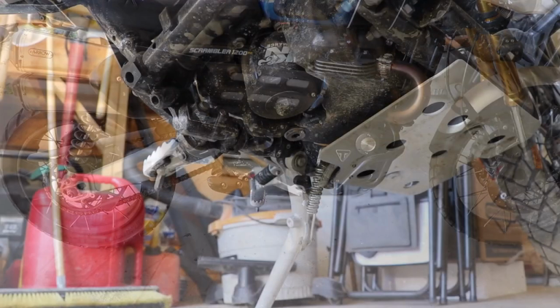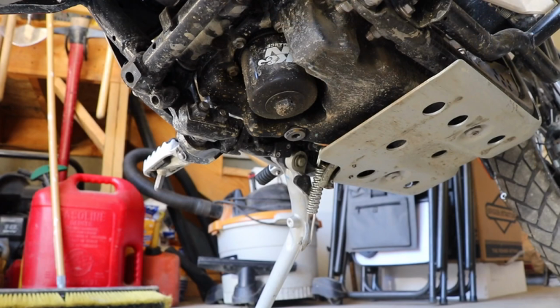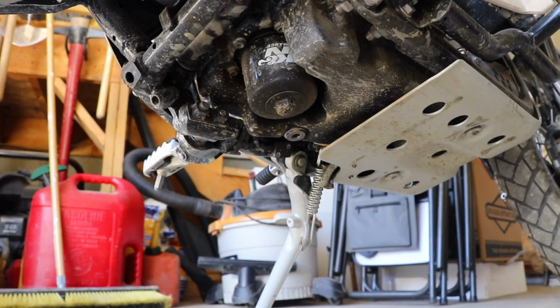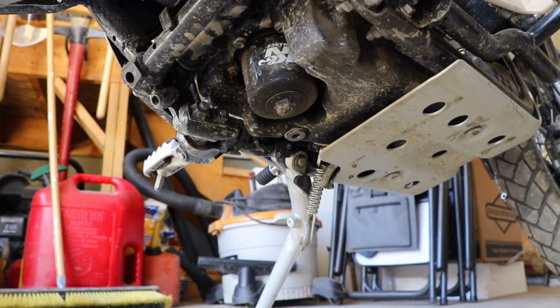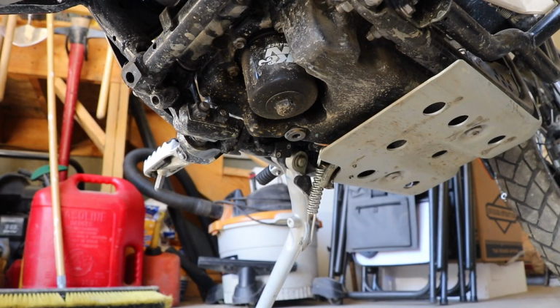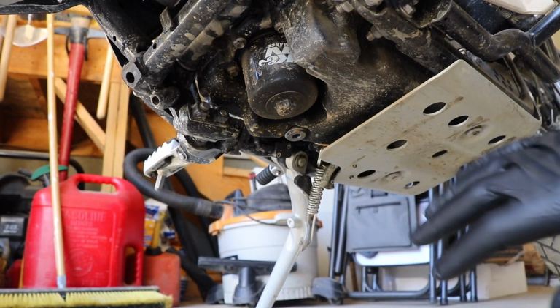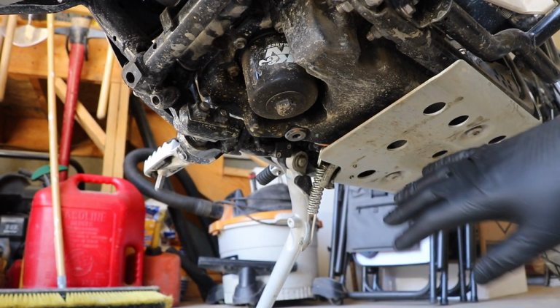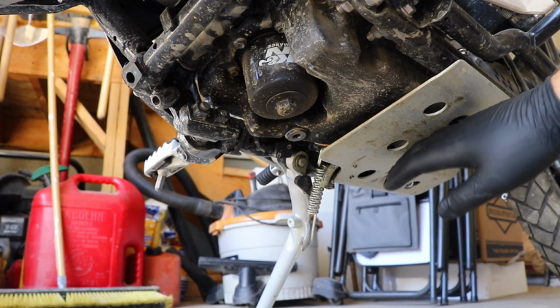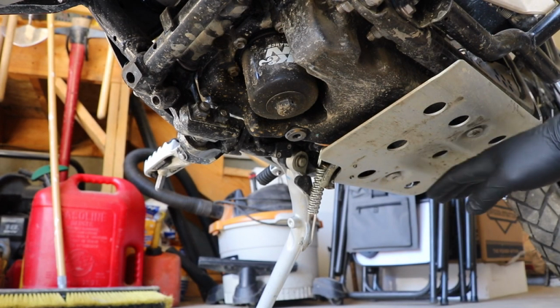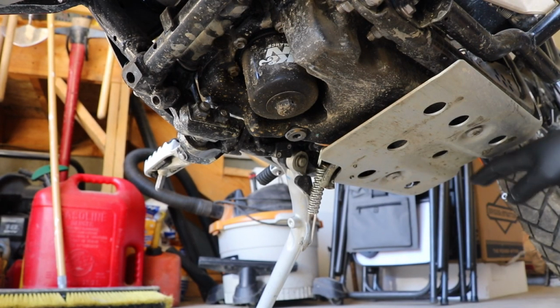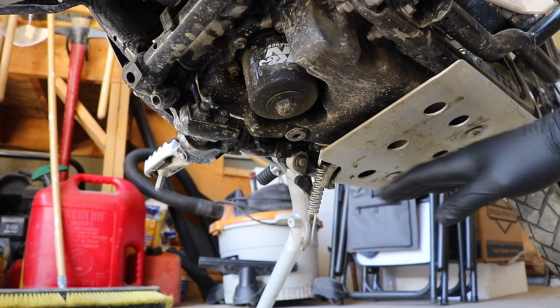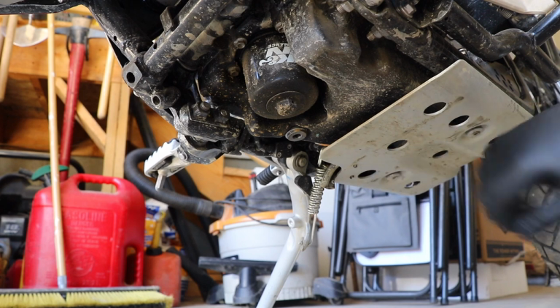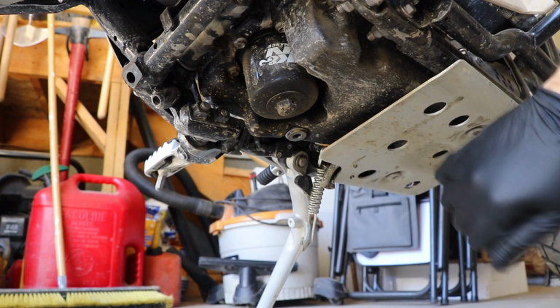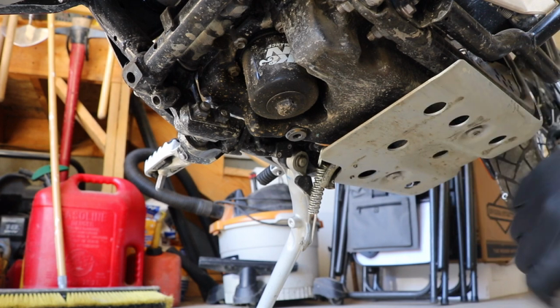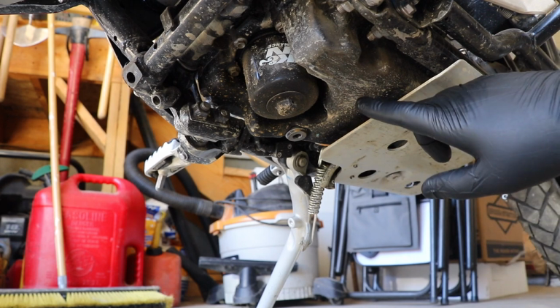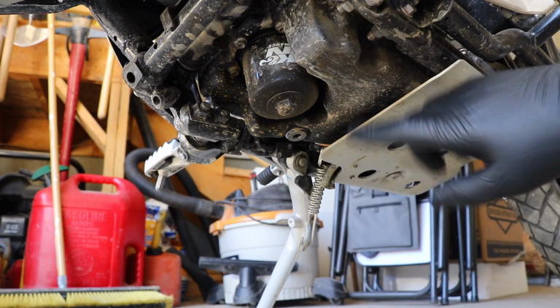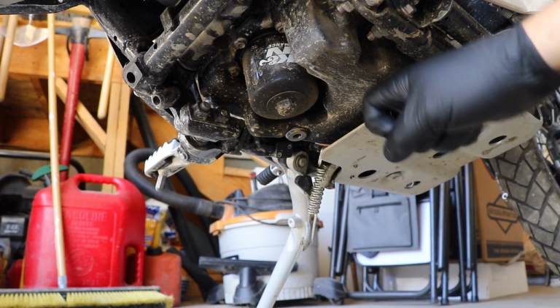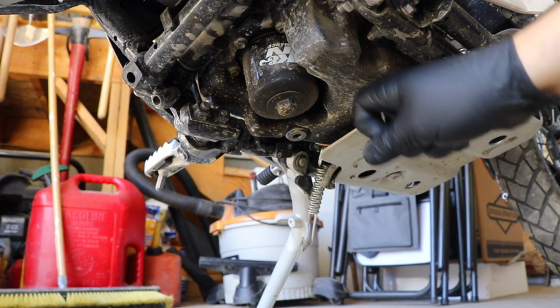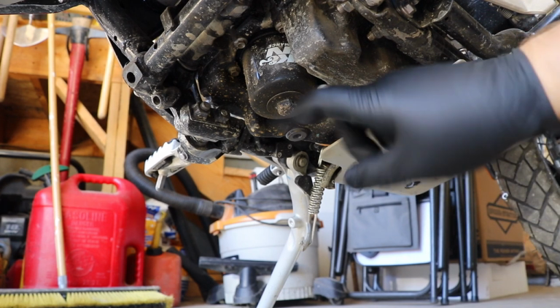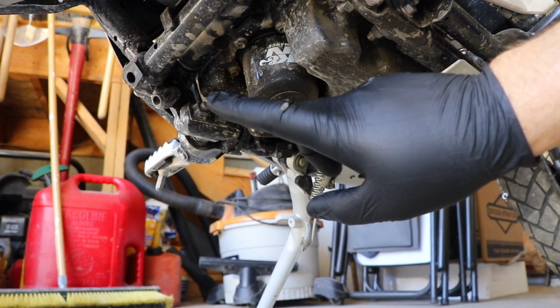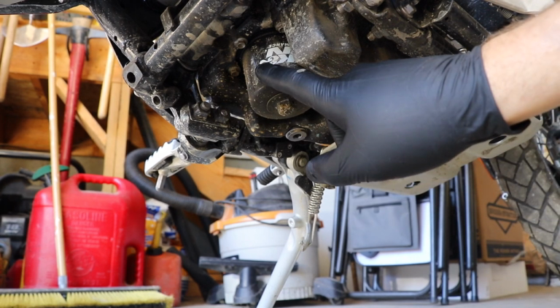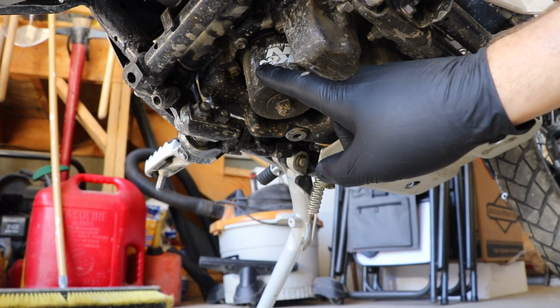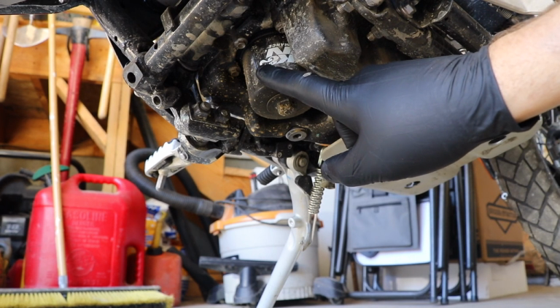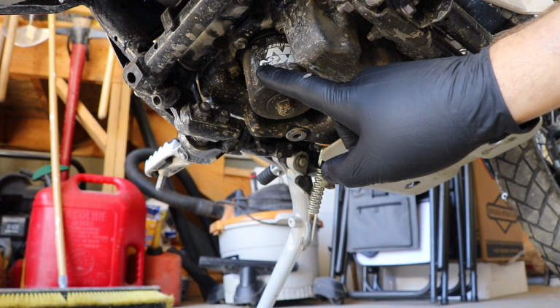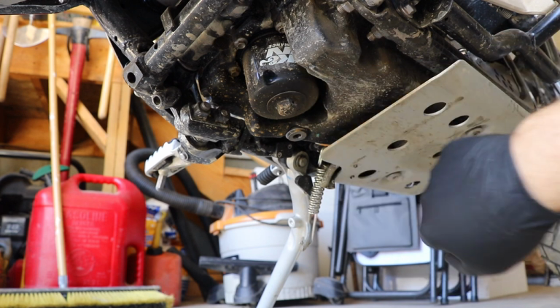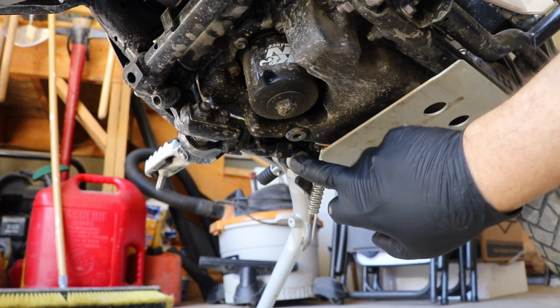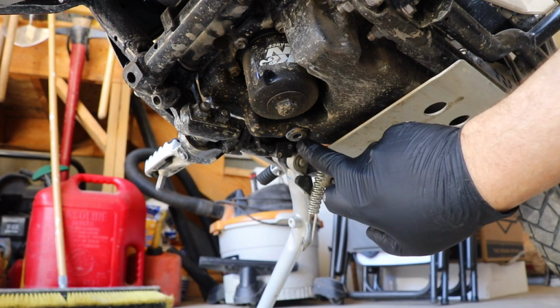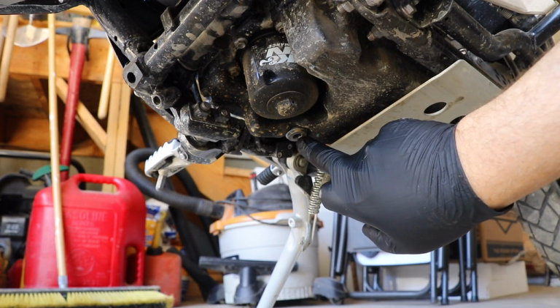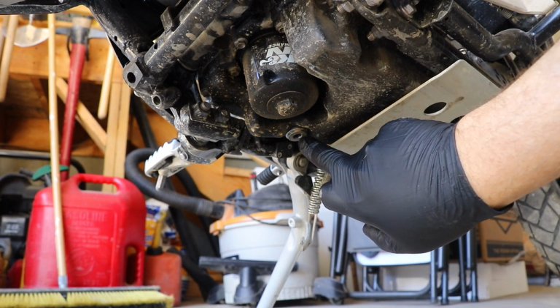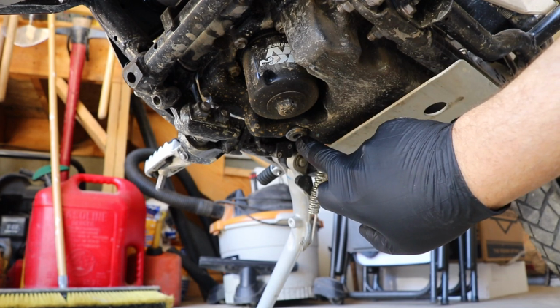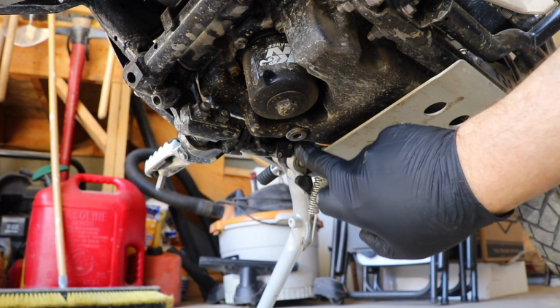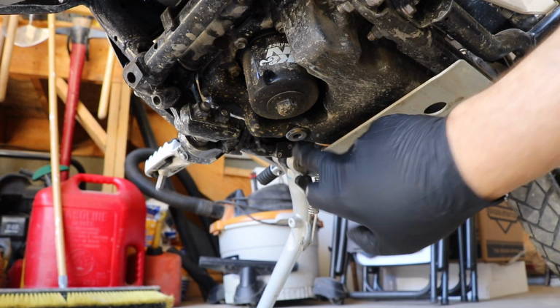On the bottom of the engine itself, we'll just go over the anatomy. This is your skid plate — this keeps rocks from bashing your oil pan. Your oil filter is right here and the drain plug for everything oil on this bike is right here.